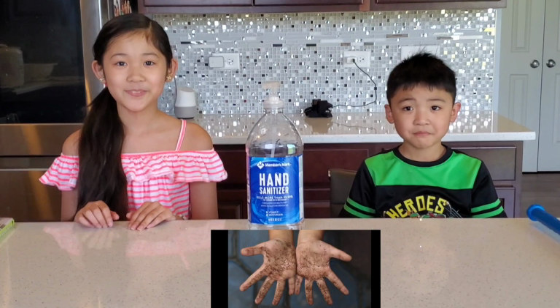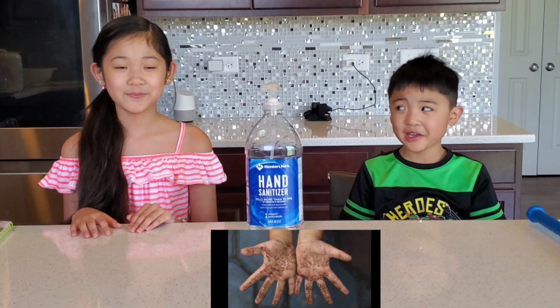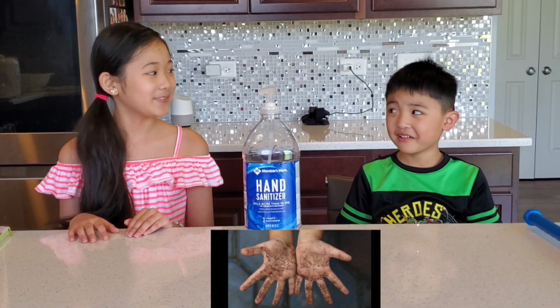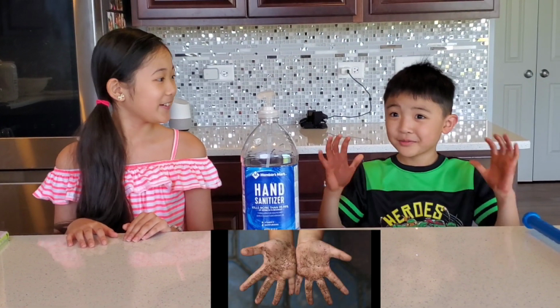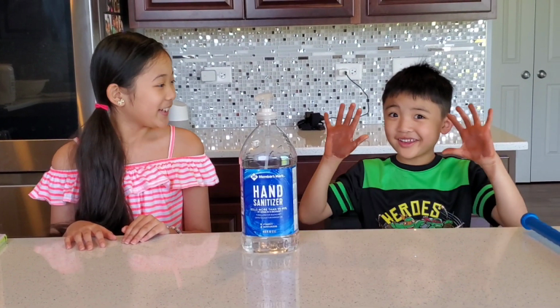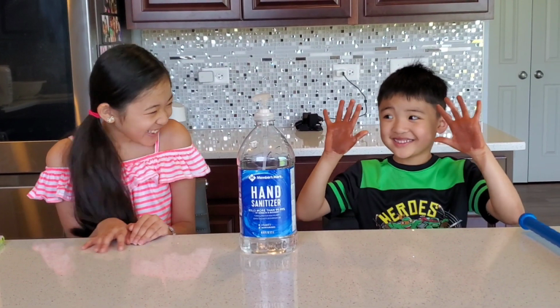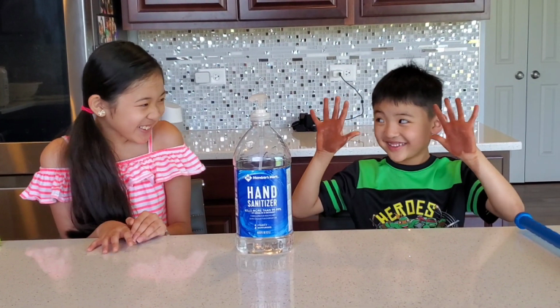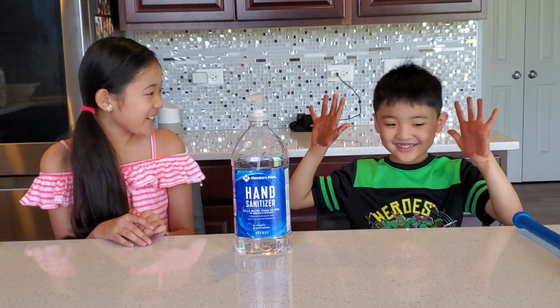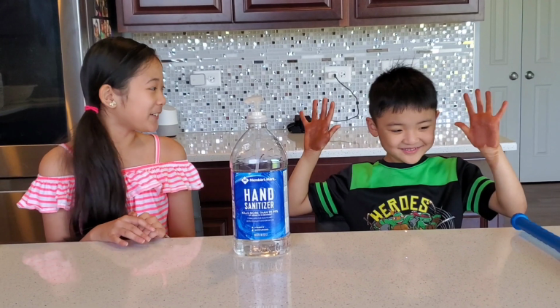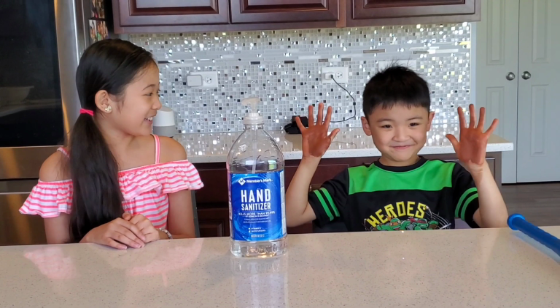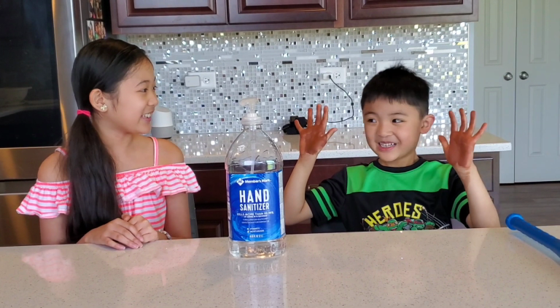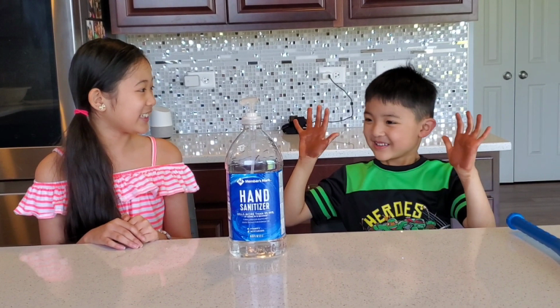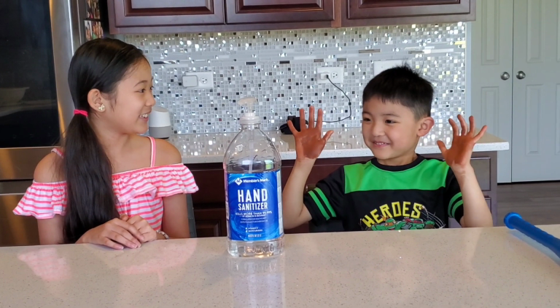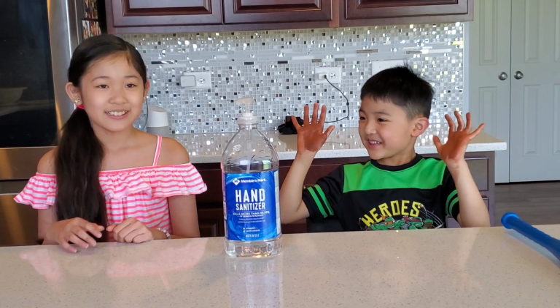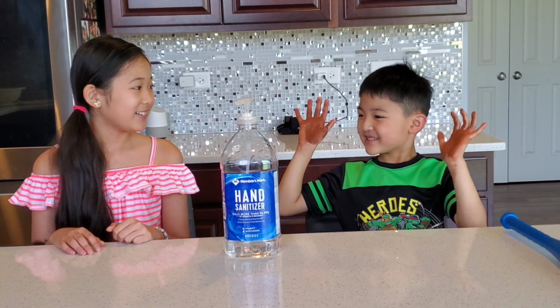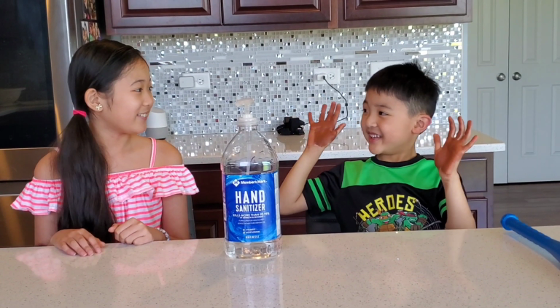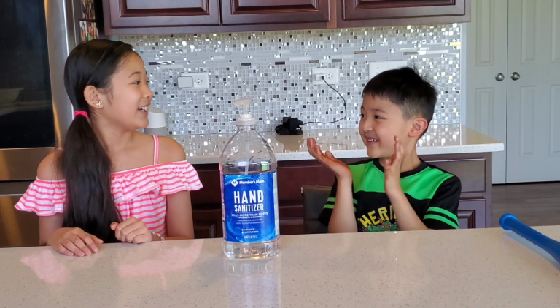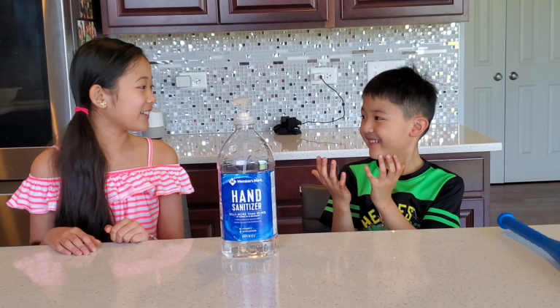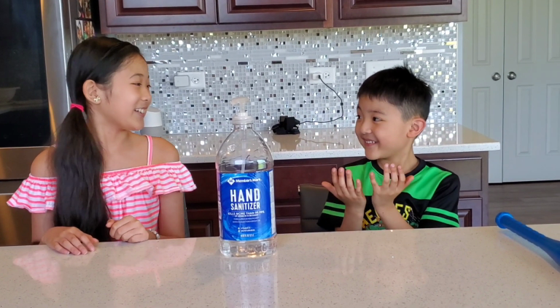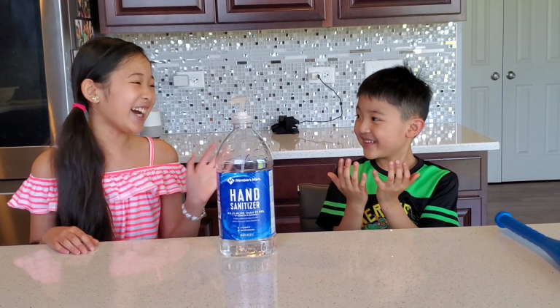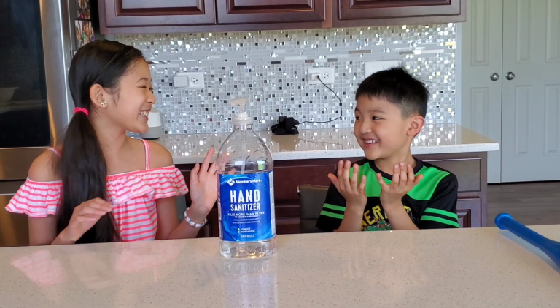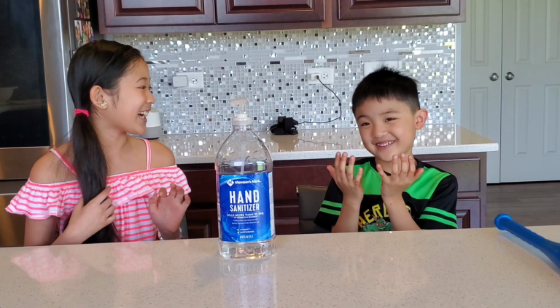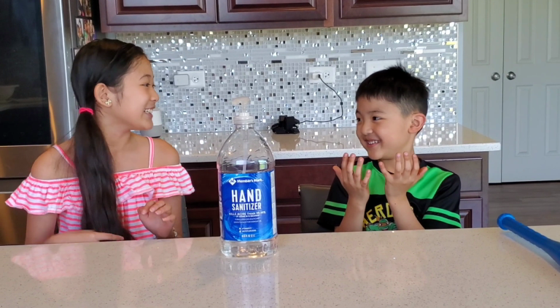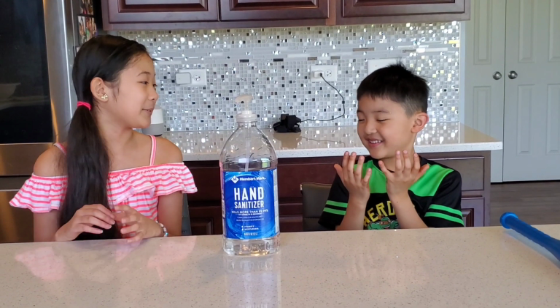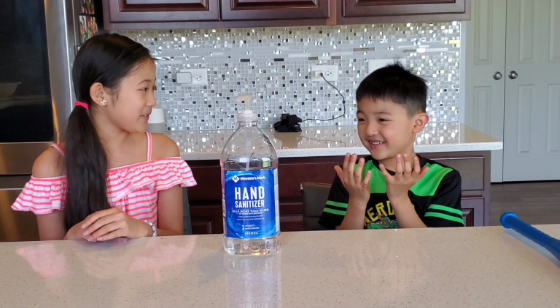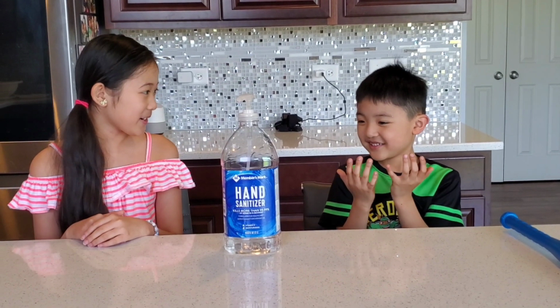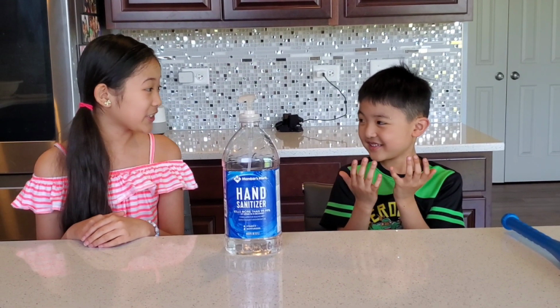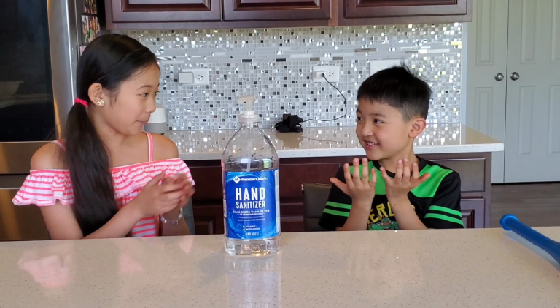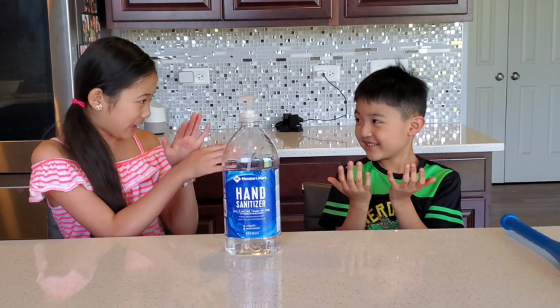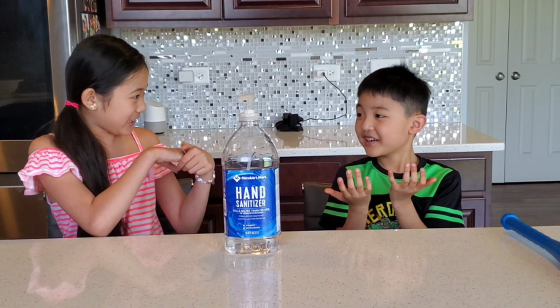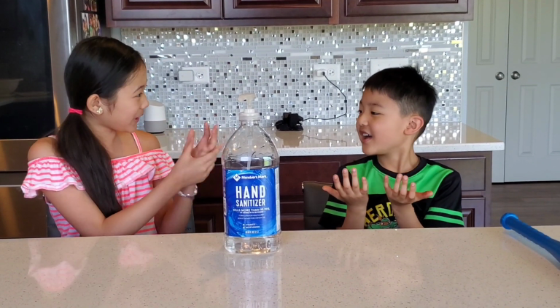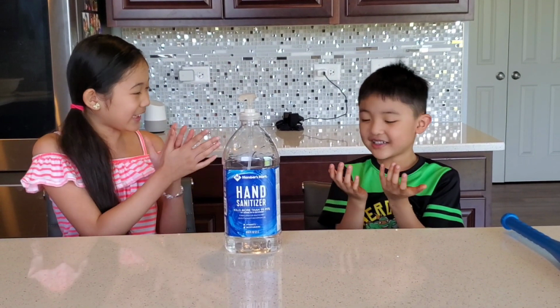What should I do with this? You should go wash your hands! What should I wash it with? Not hand sanitizer. You should wash it with soap and water and just scrub like this.